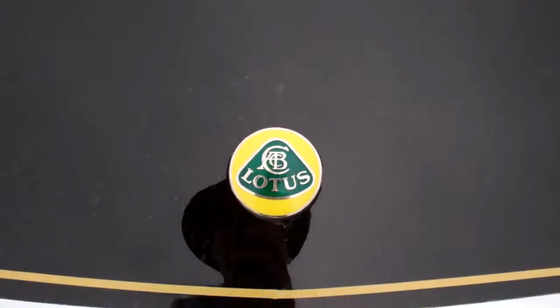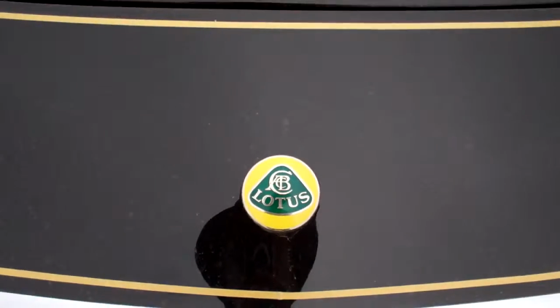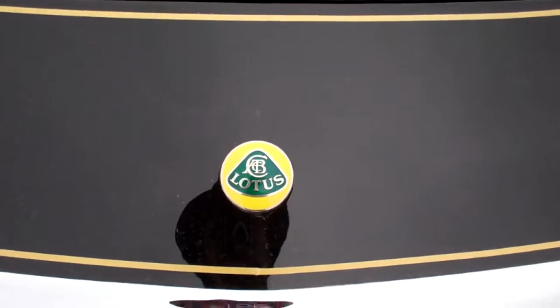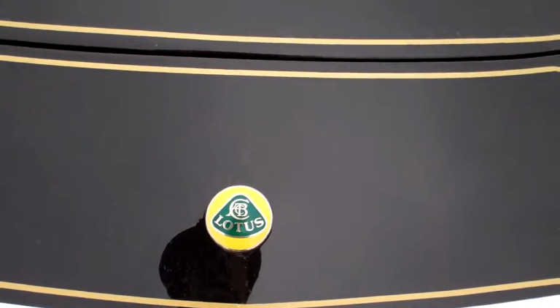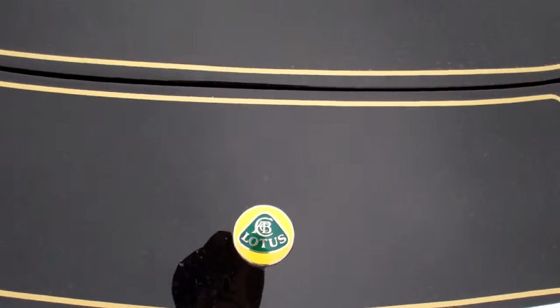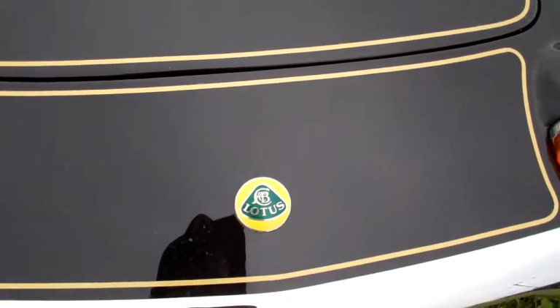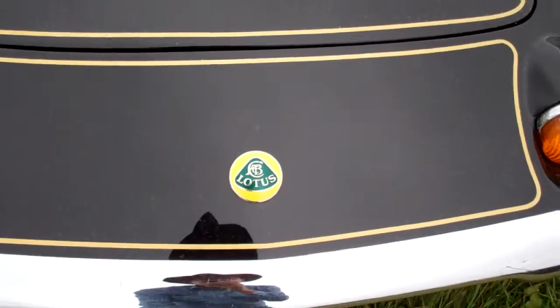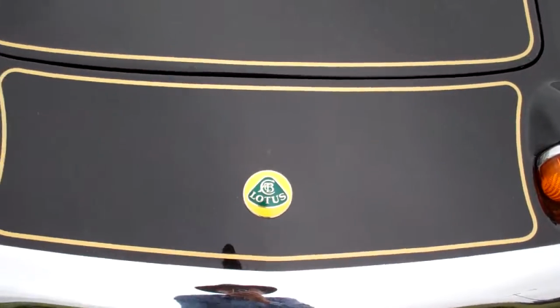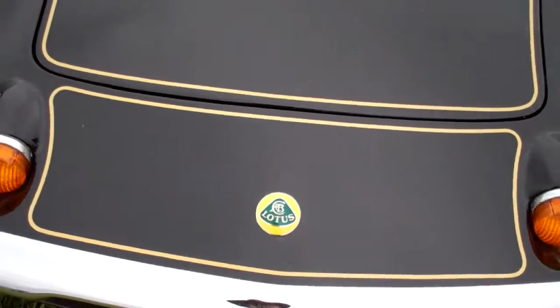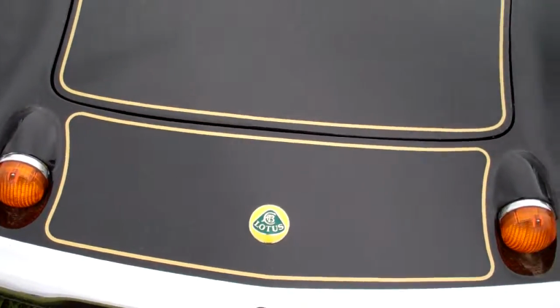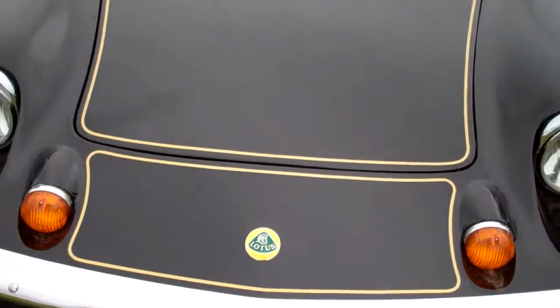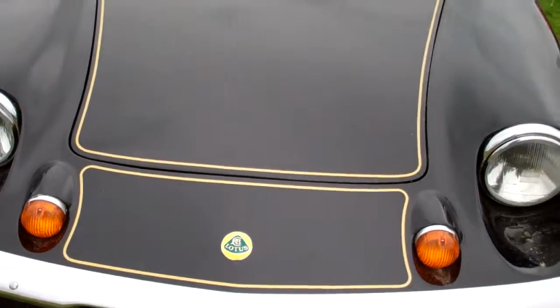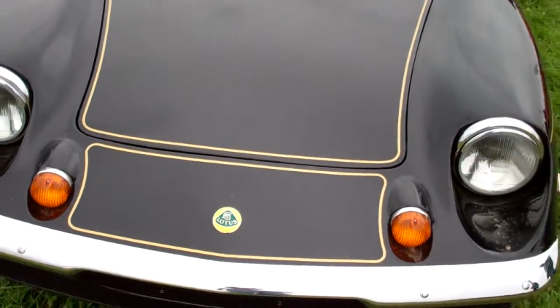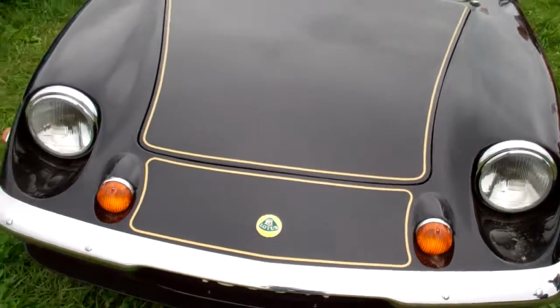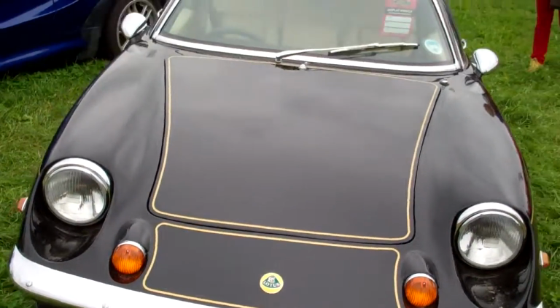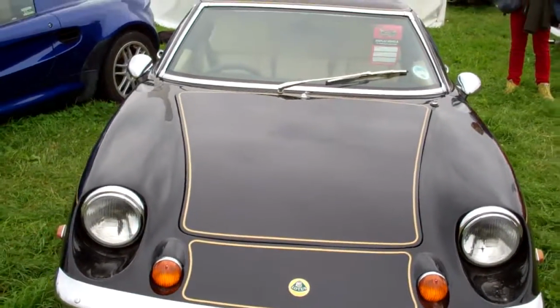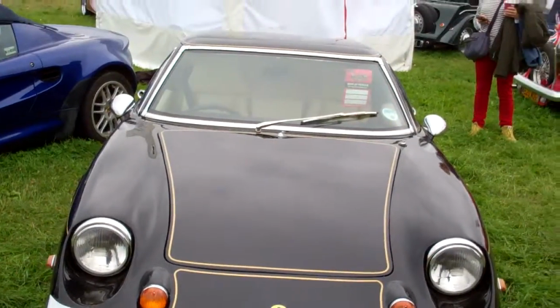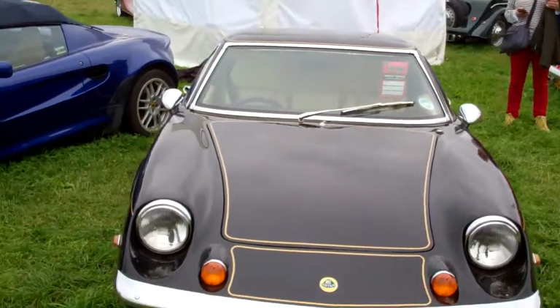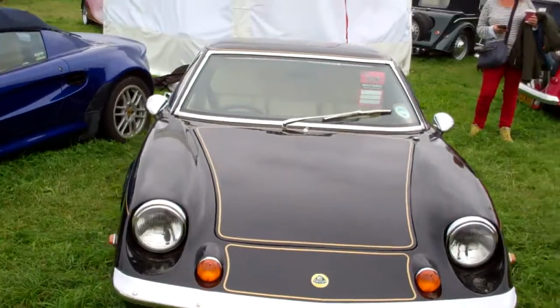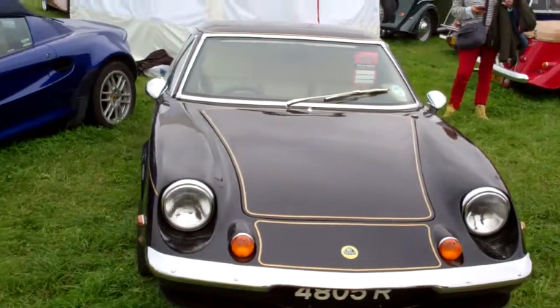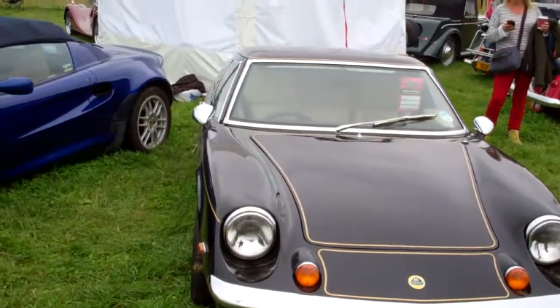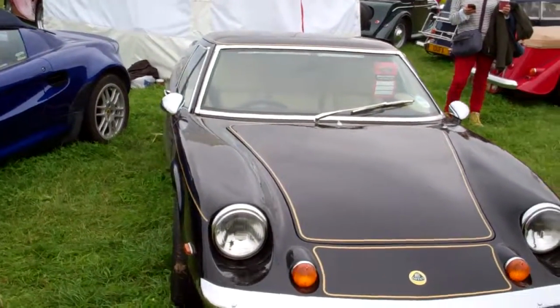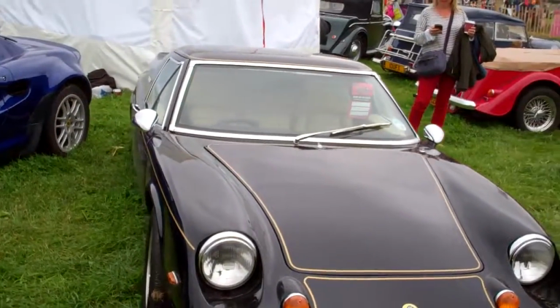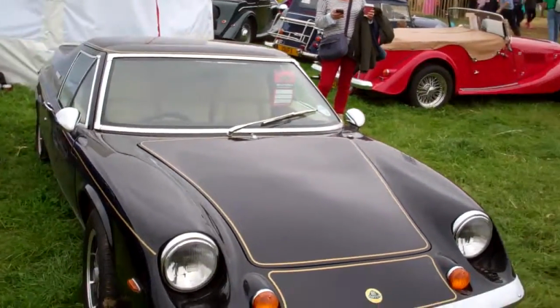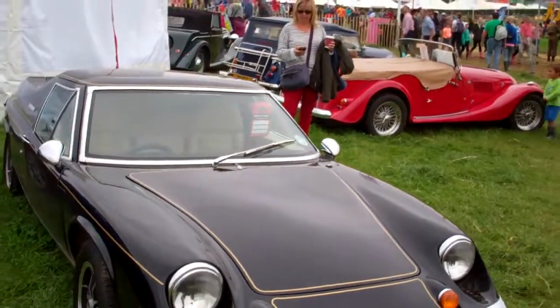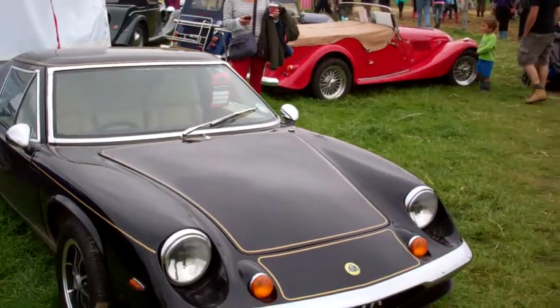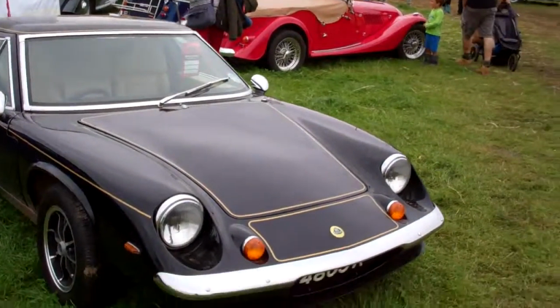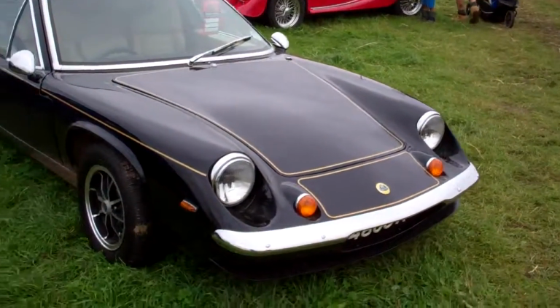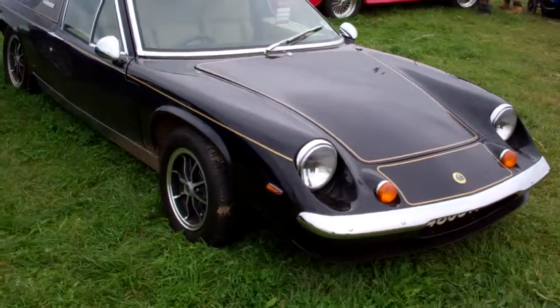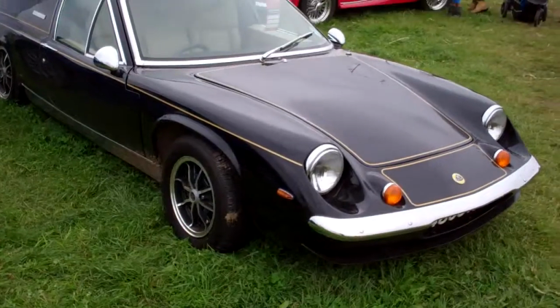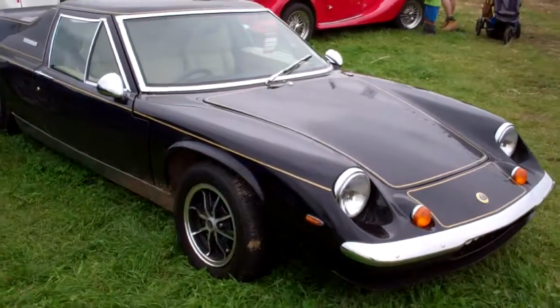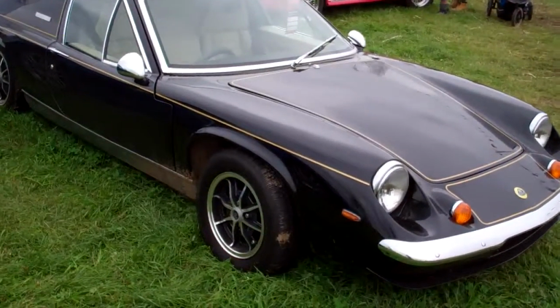The world famous Lotus badge with Colin Chapman's insignia at the front — zooming out onto this glorious Mark II Lotus Europa. It's not a JPS car but it's in JPS colours with the oatmeal interior.